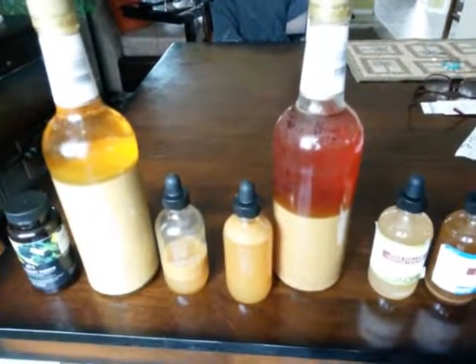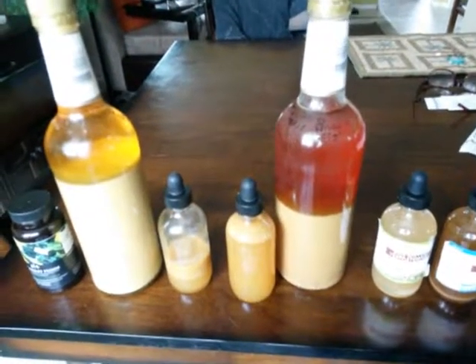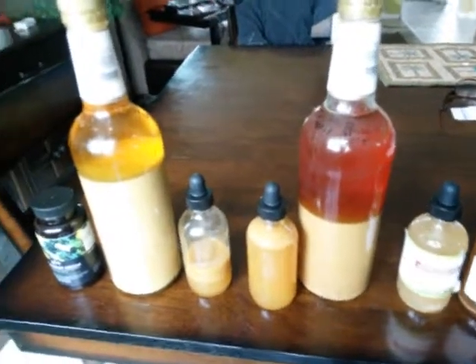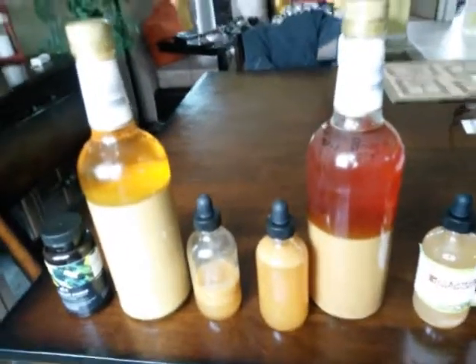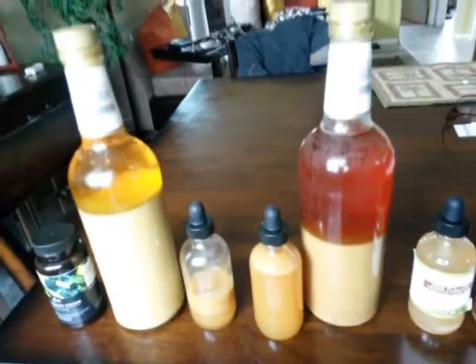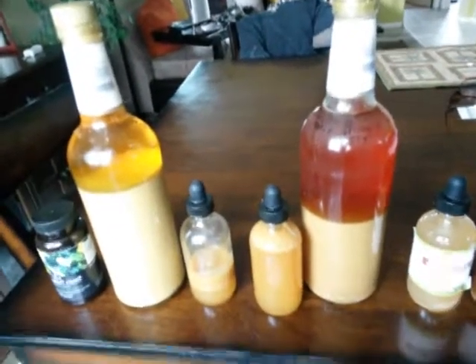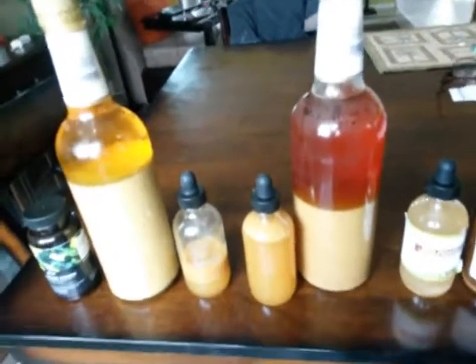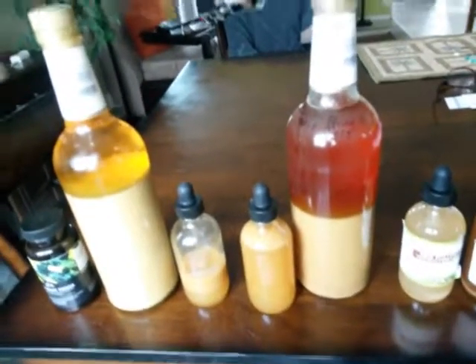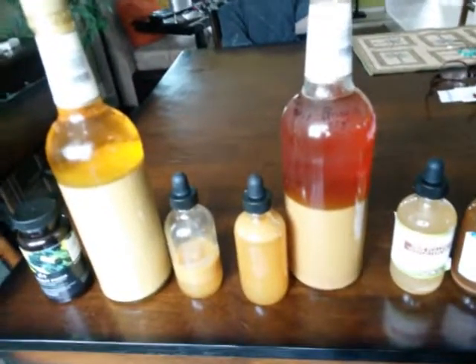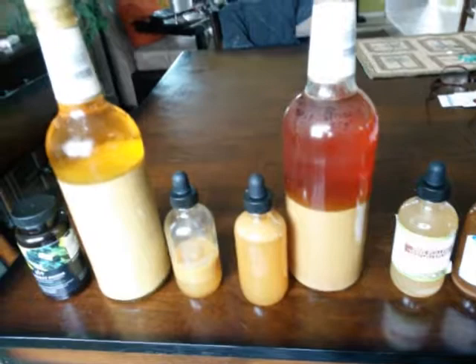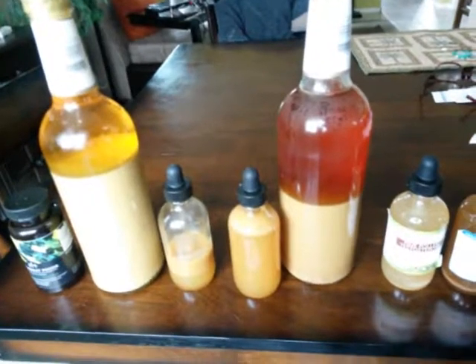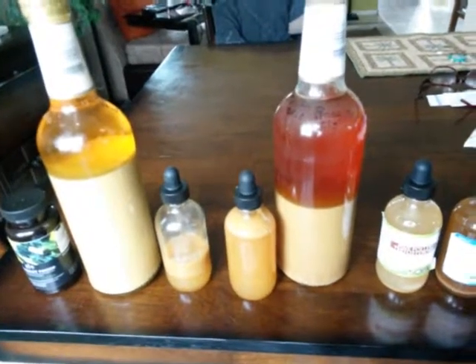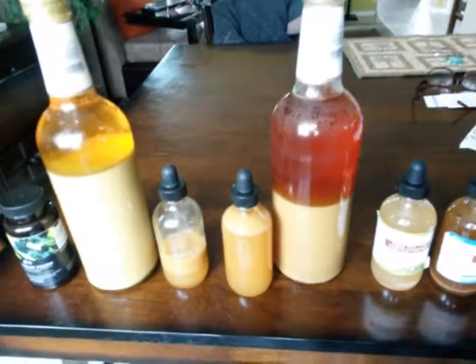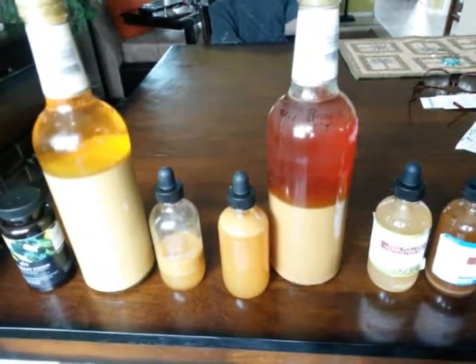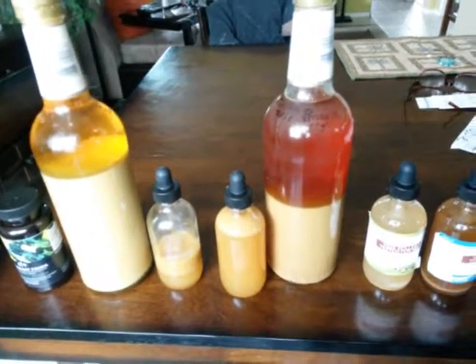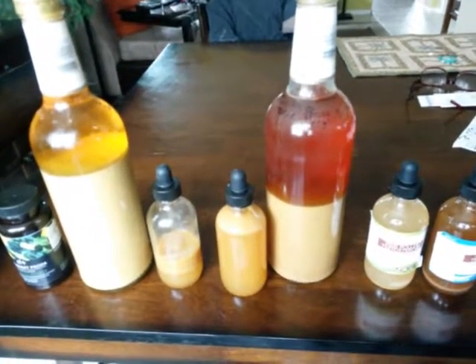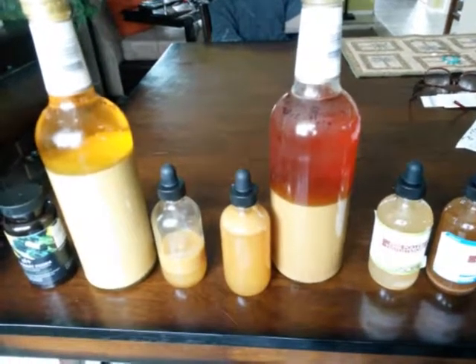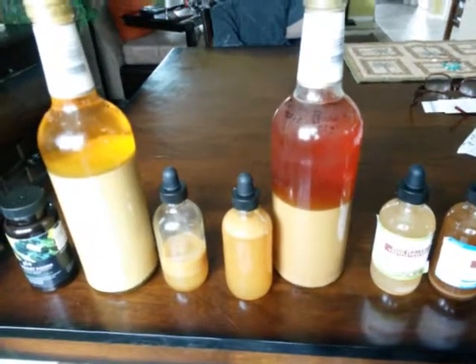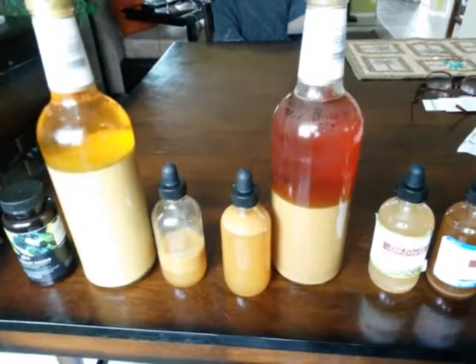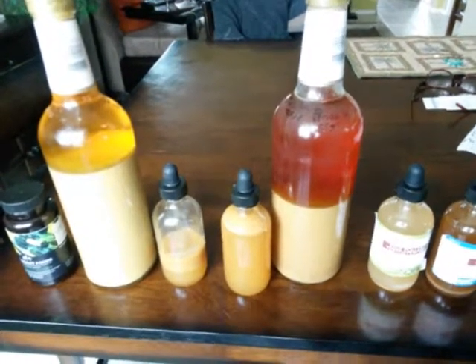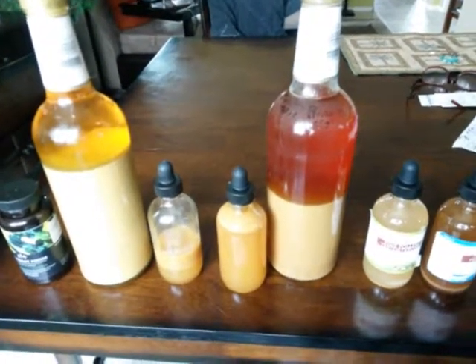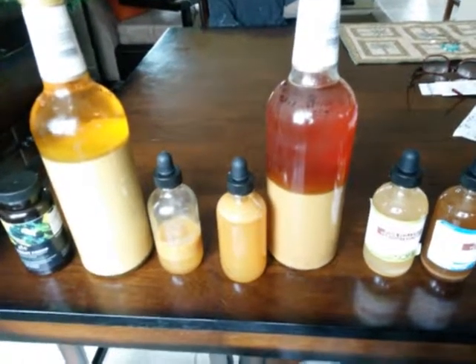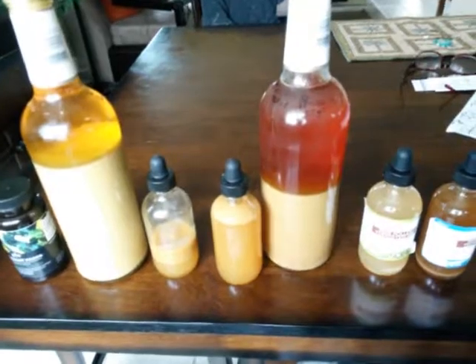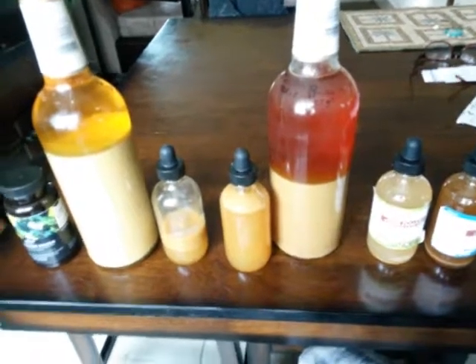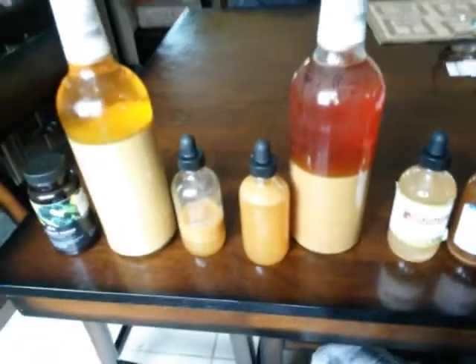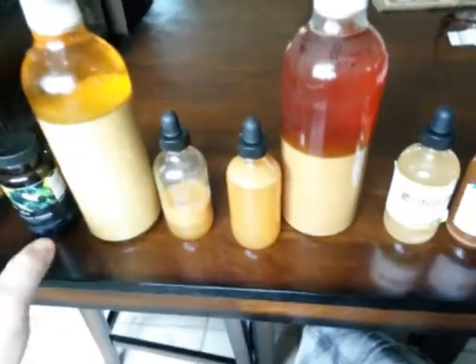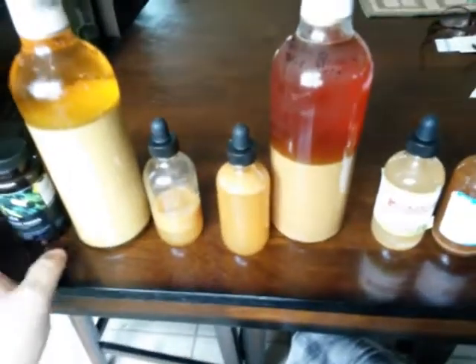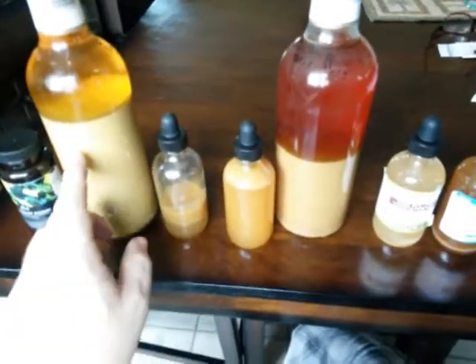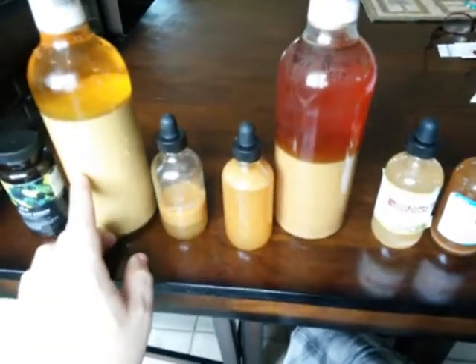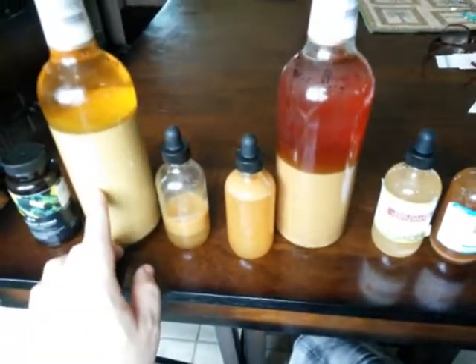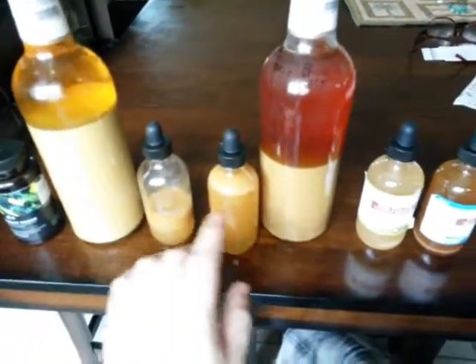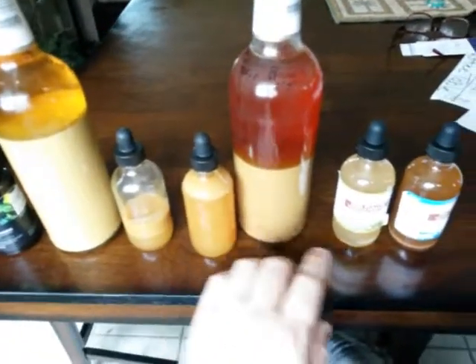Hey, what's up YouTube. I'm just doing a quick video on my tinctures. I just wanted to share with you guys — maybe it'll bring you some education on it or not — but I'm showing you the different tinctures that I have here.